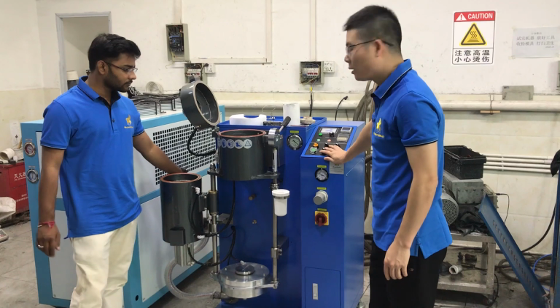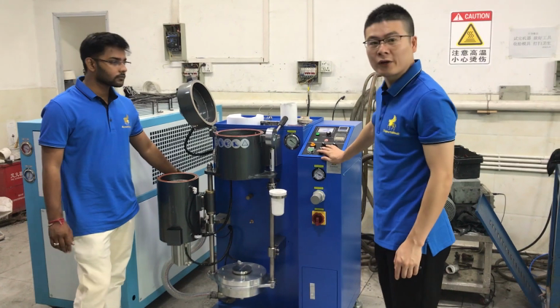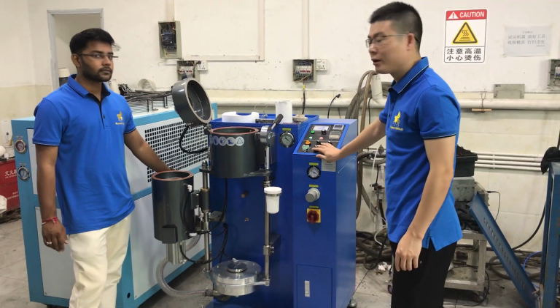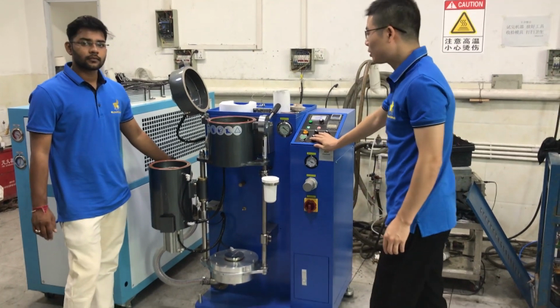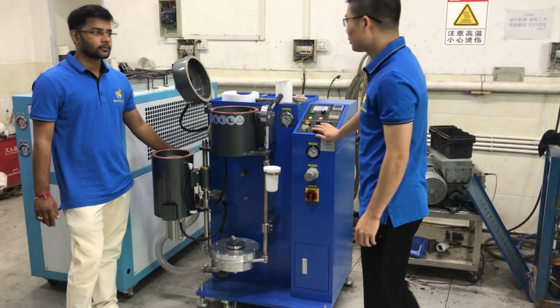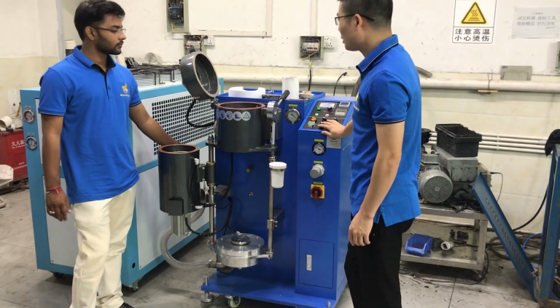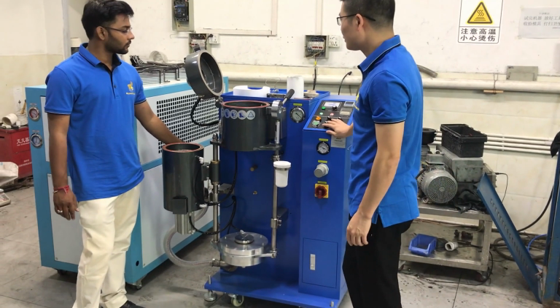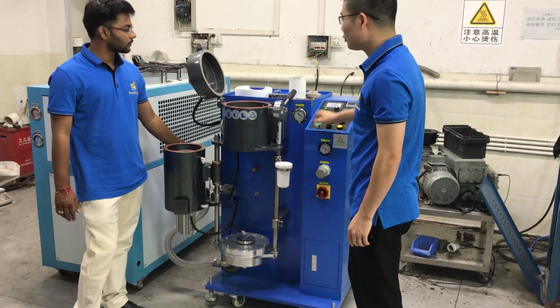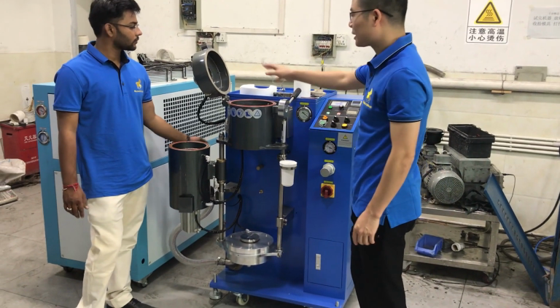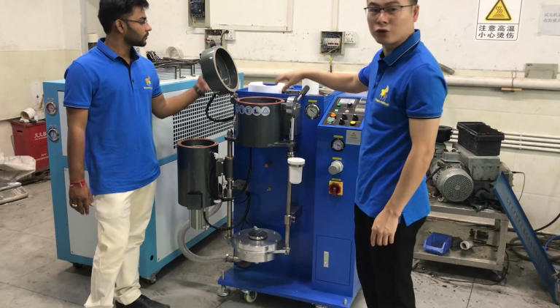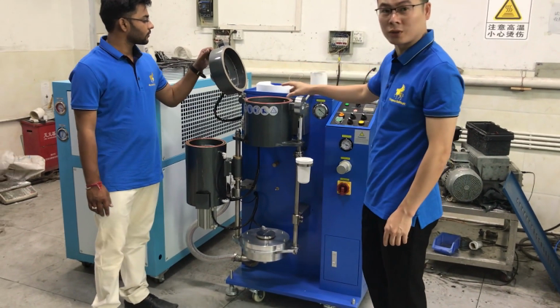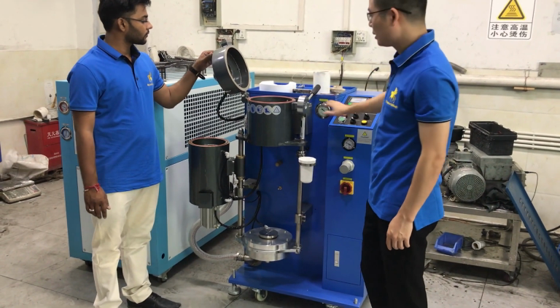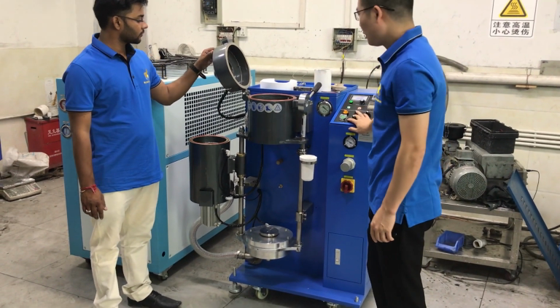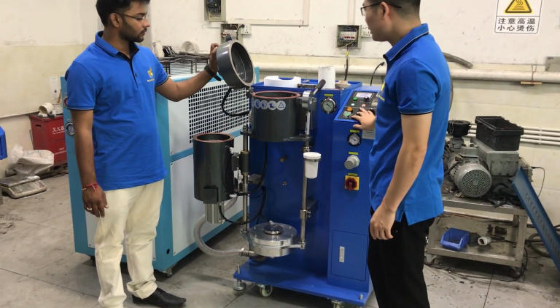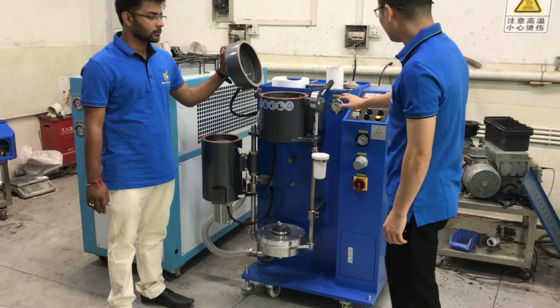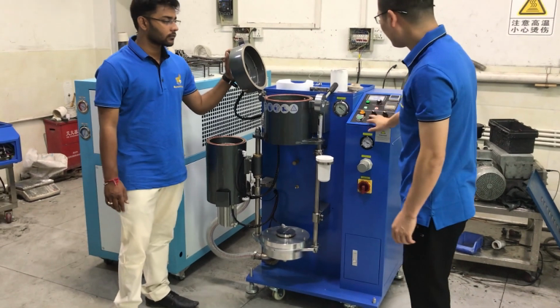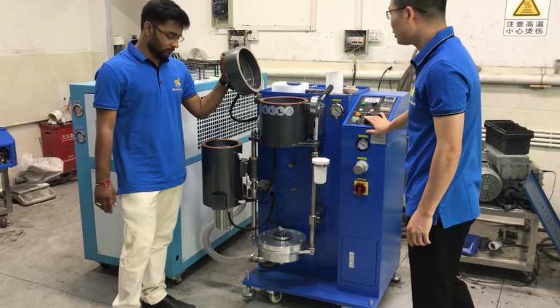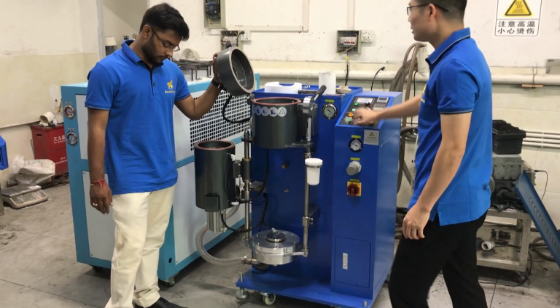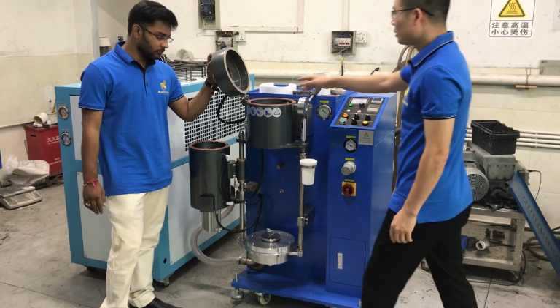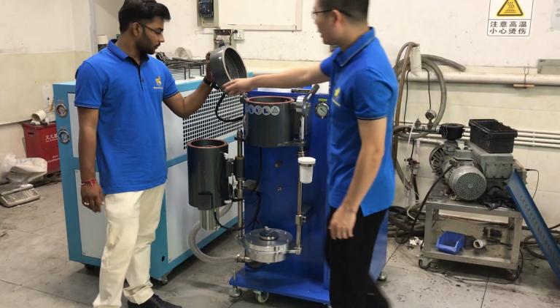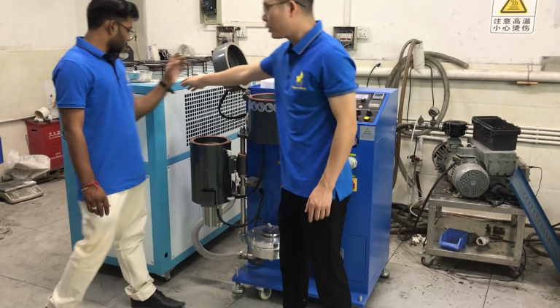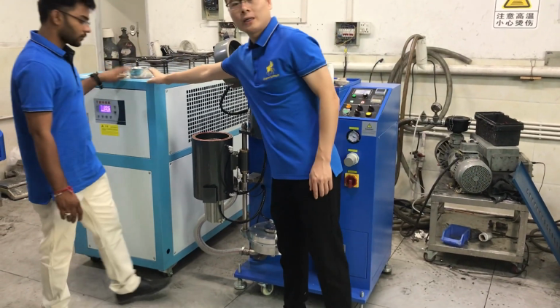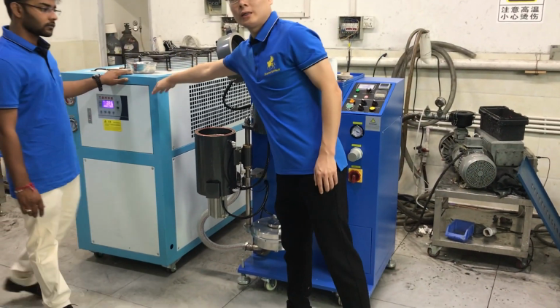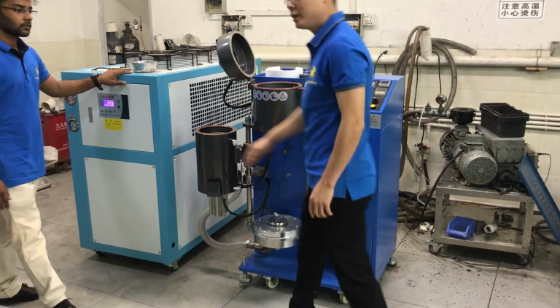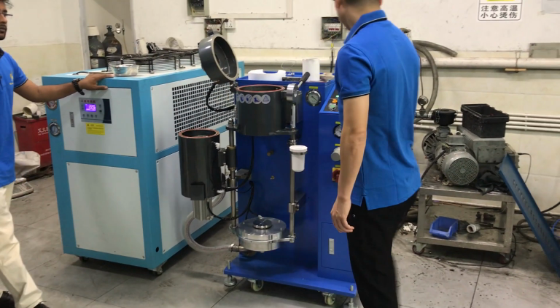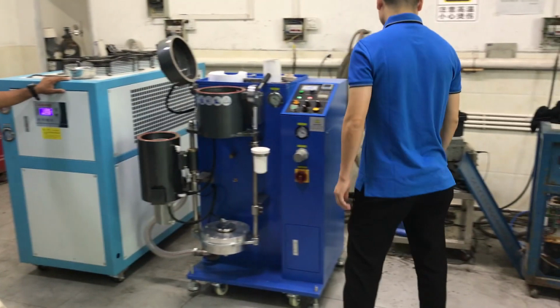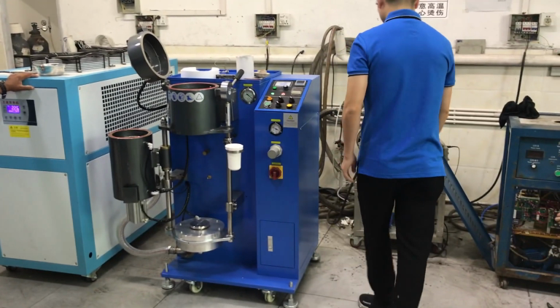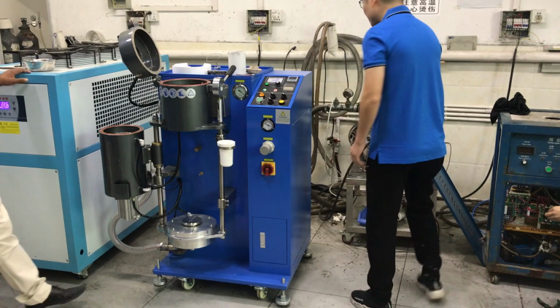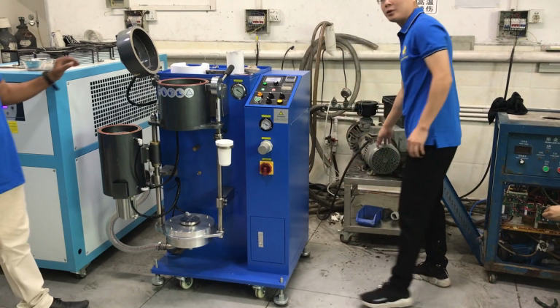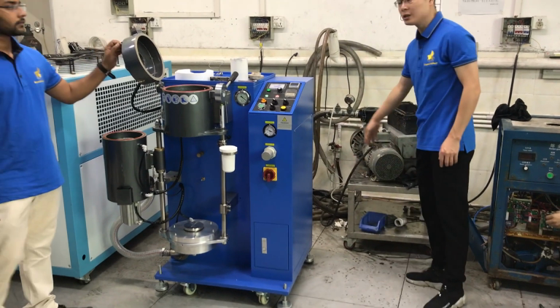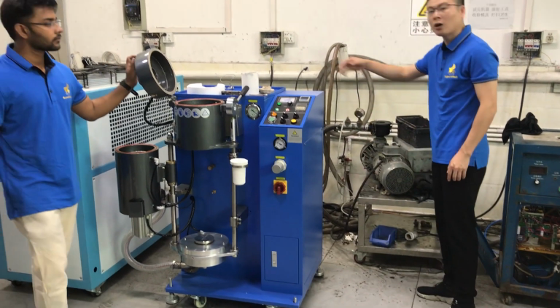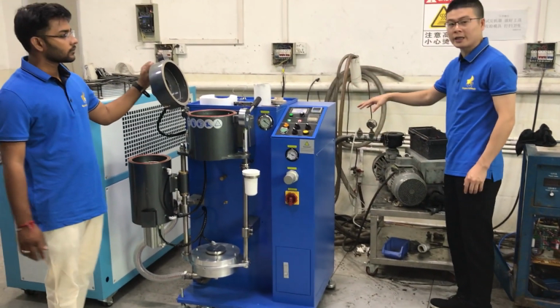Let's introduce the January custom machine suit. This is combined by the machine, the chiller, and the vacuum pump. This is the whole set.